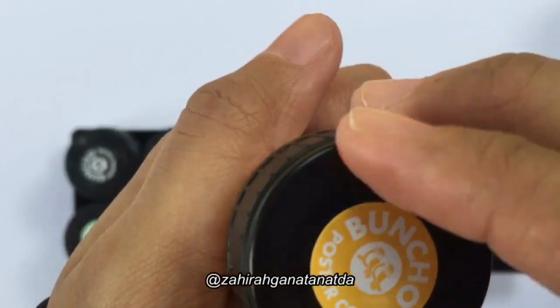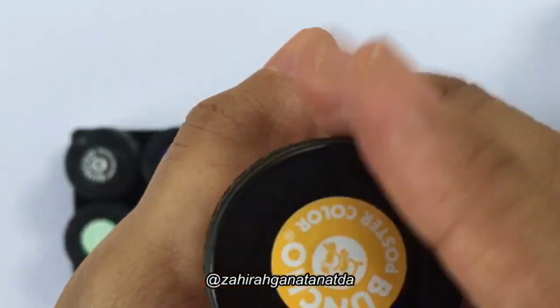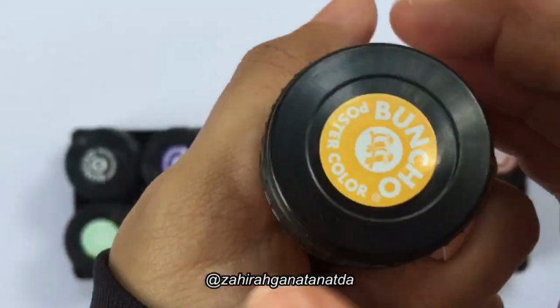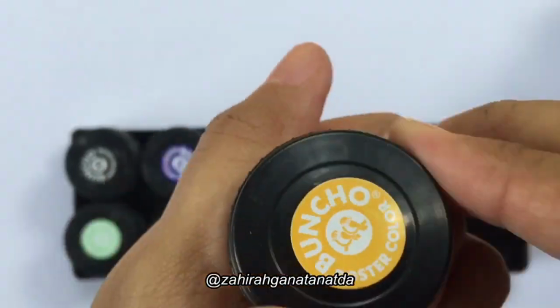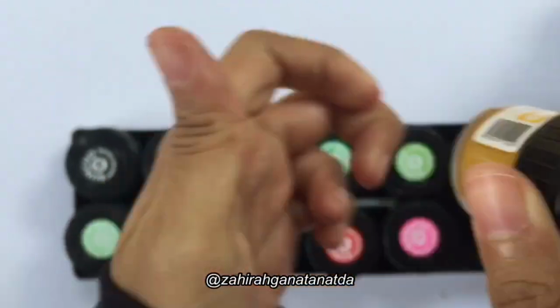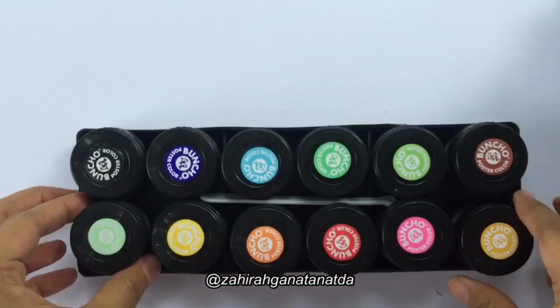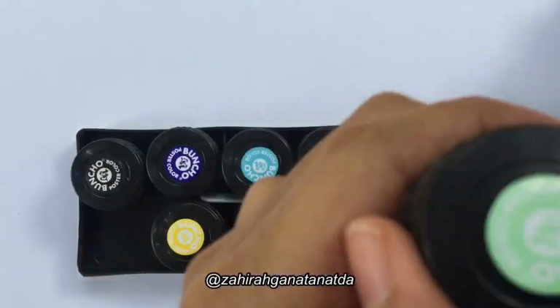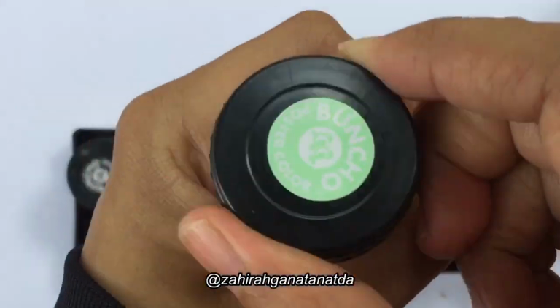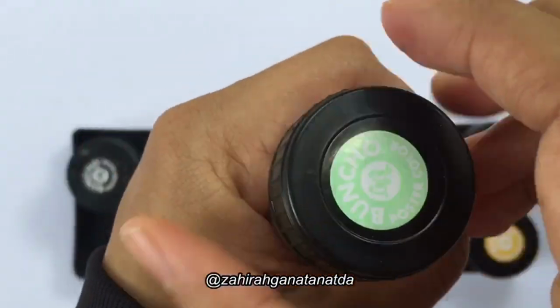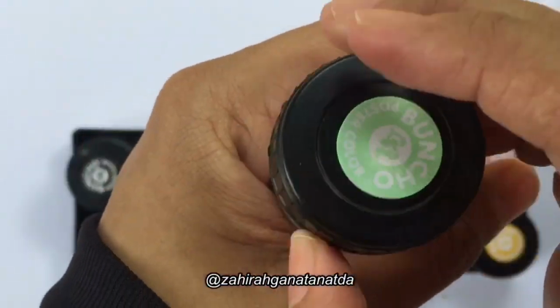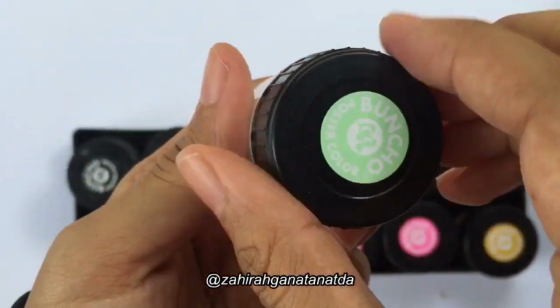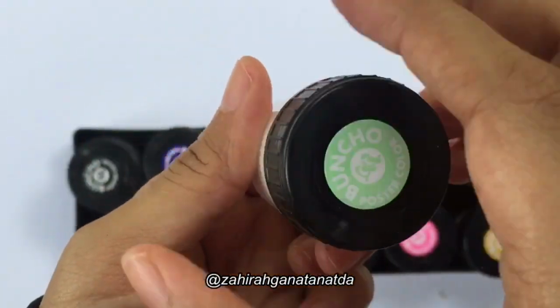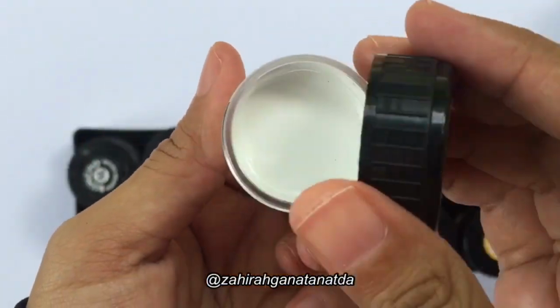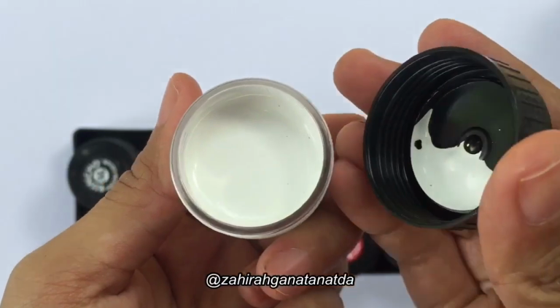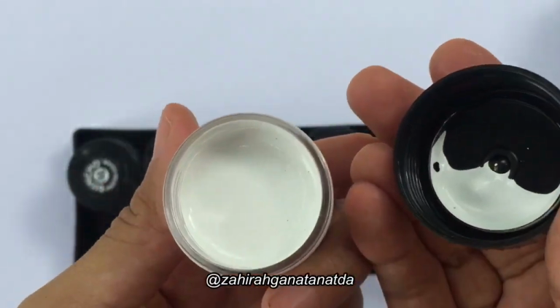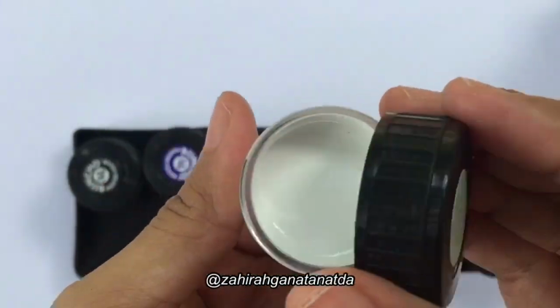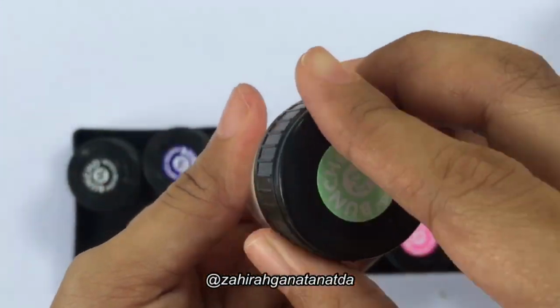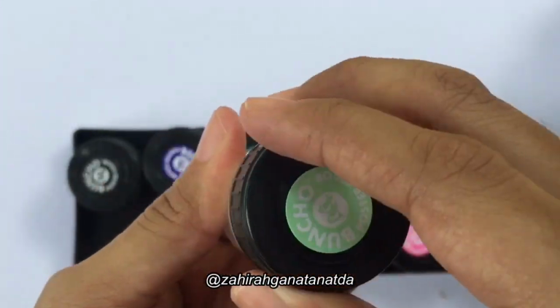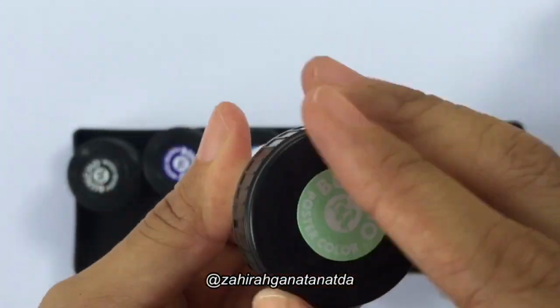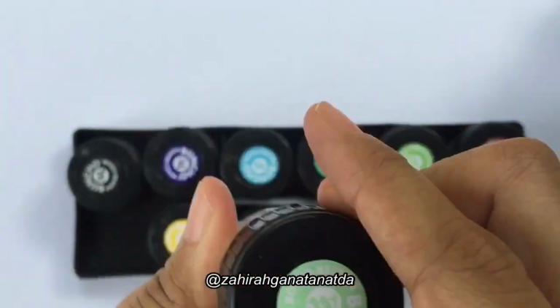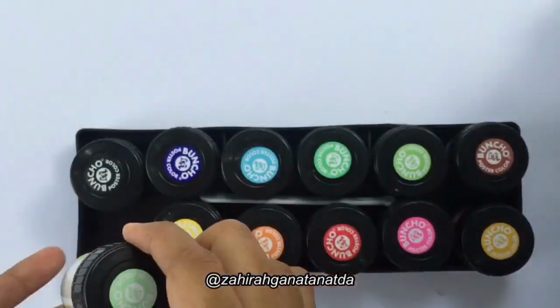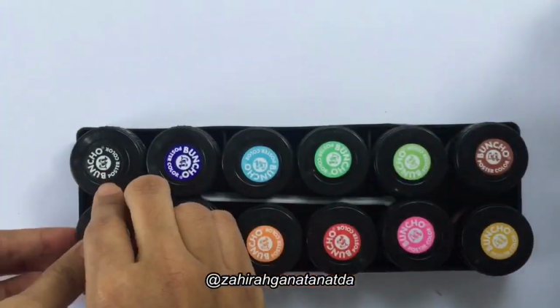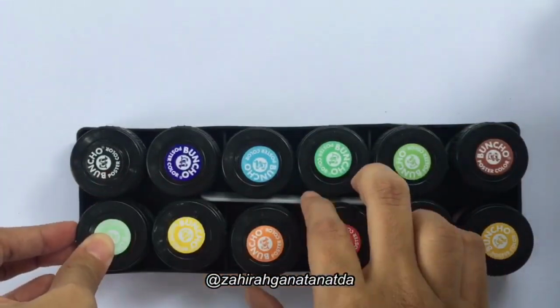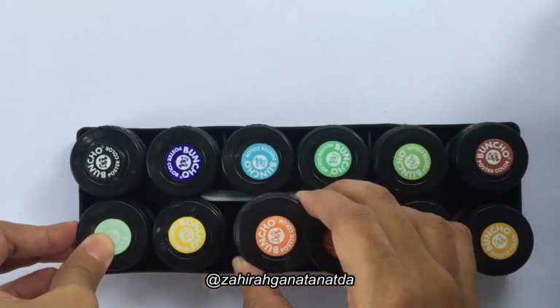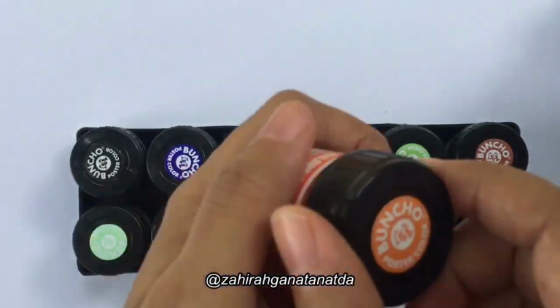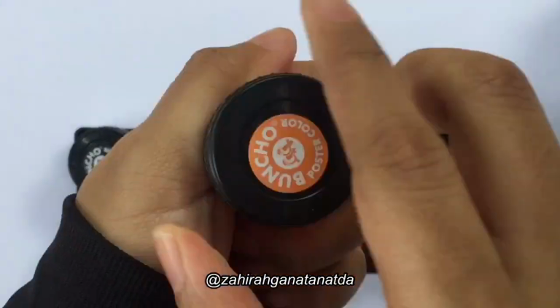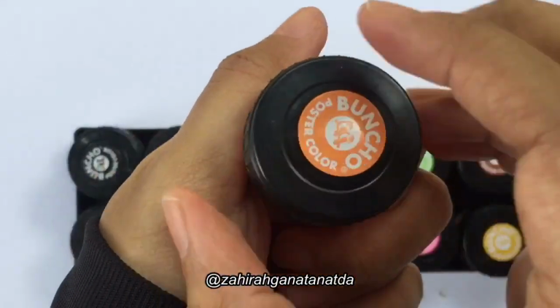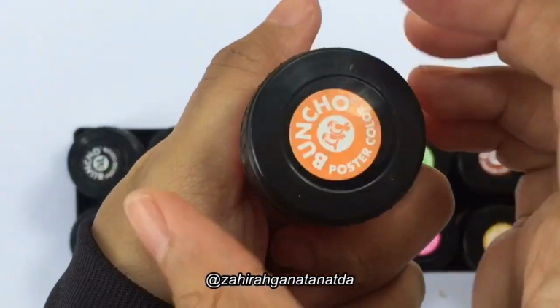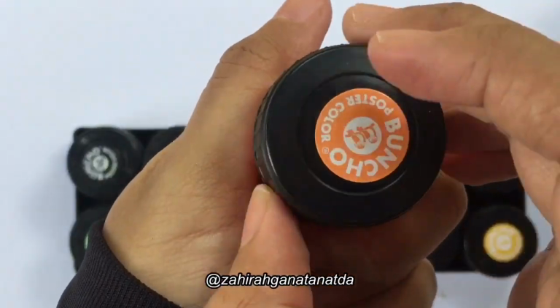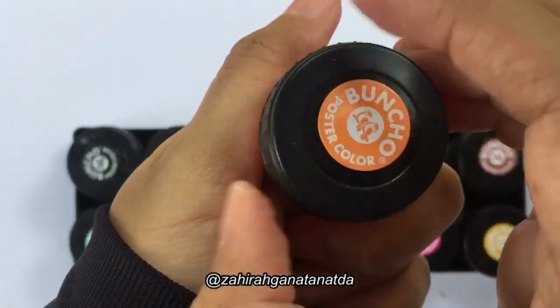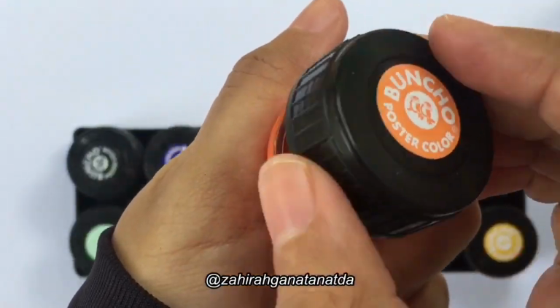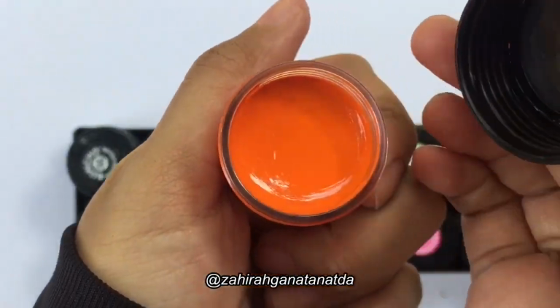Original Bancho color poster comes in 12 colors such as white, yellow, orange, and red.